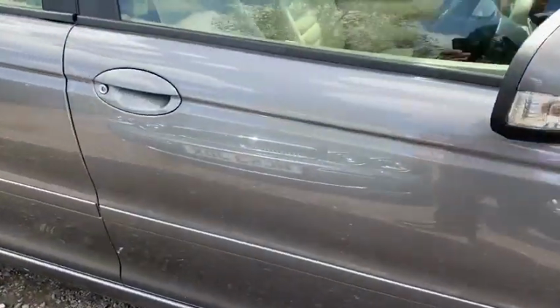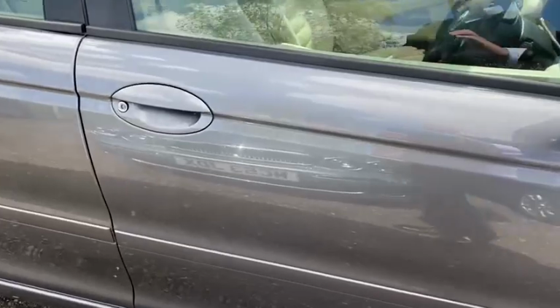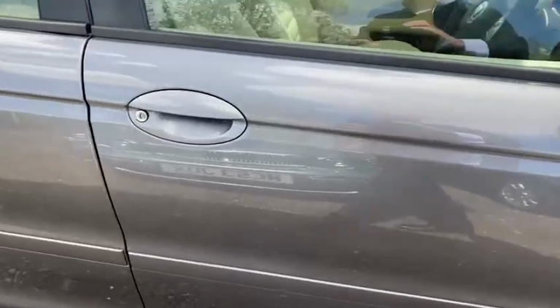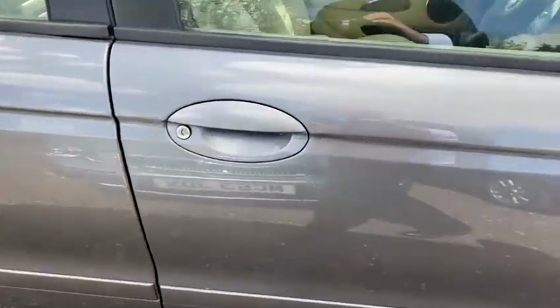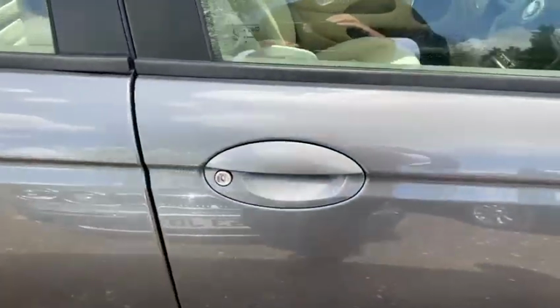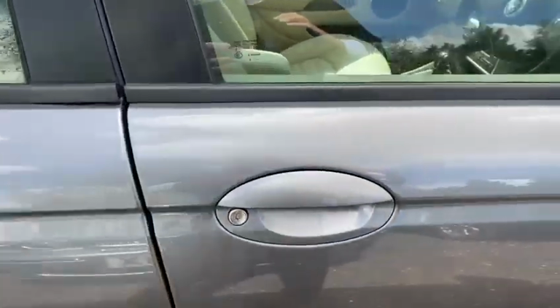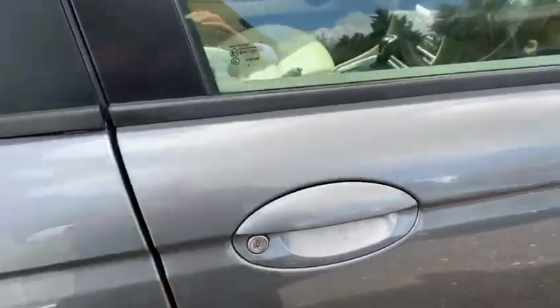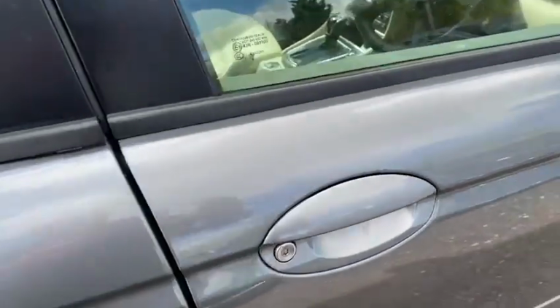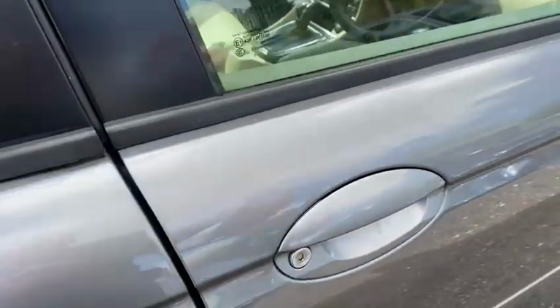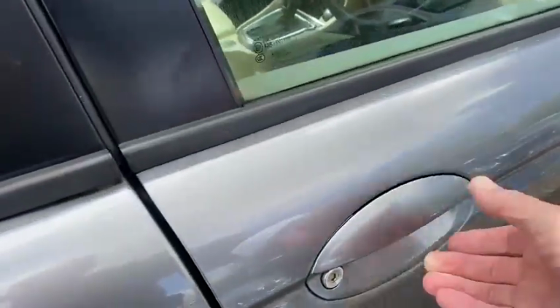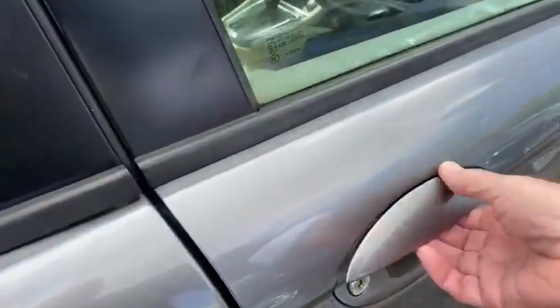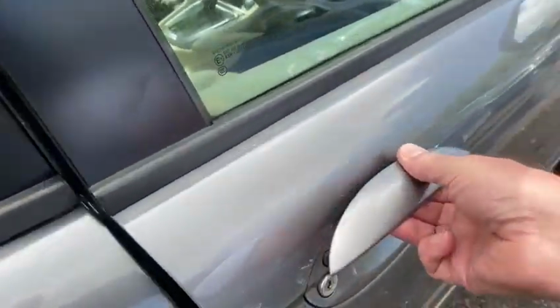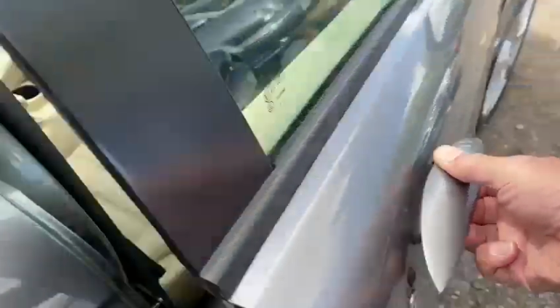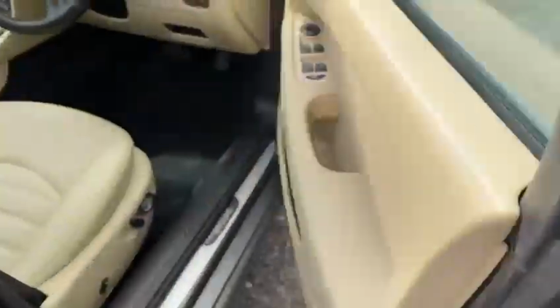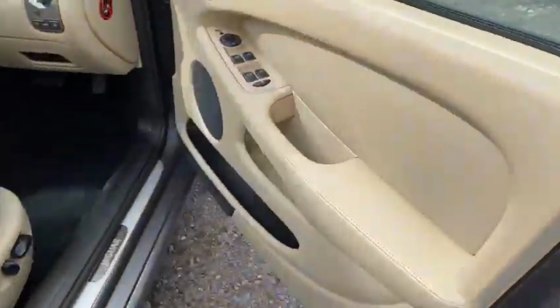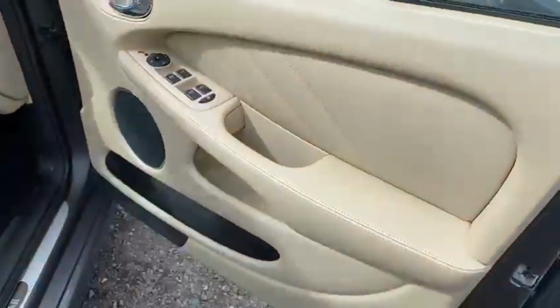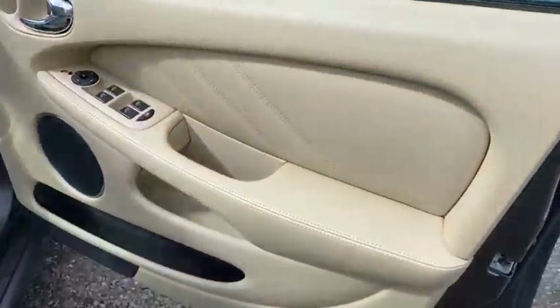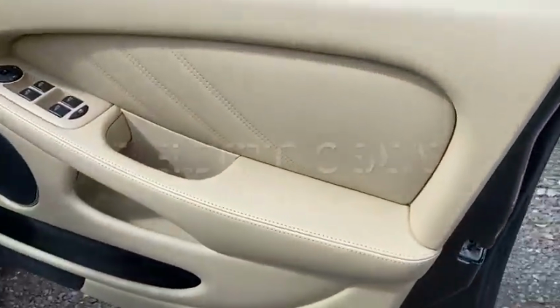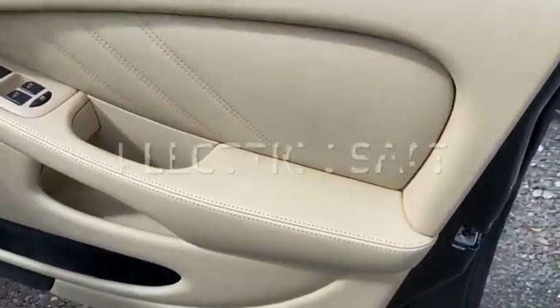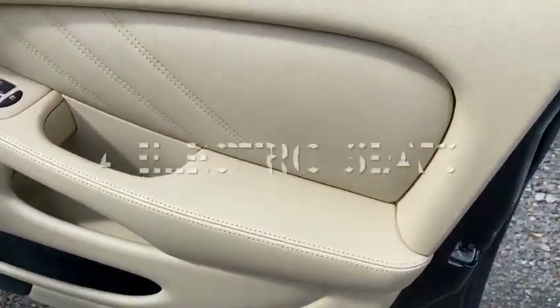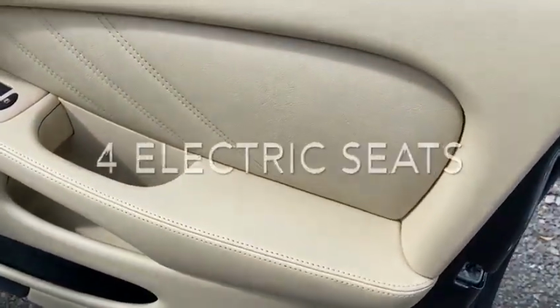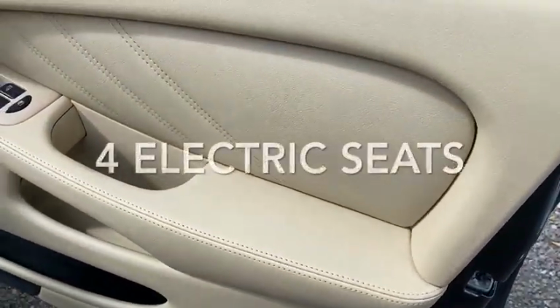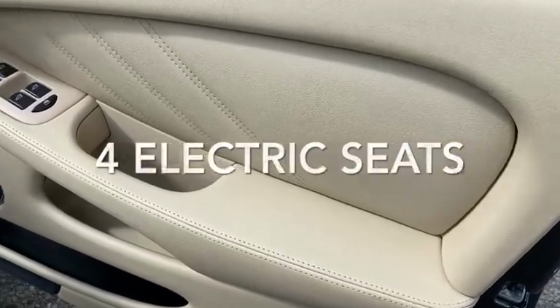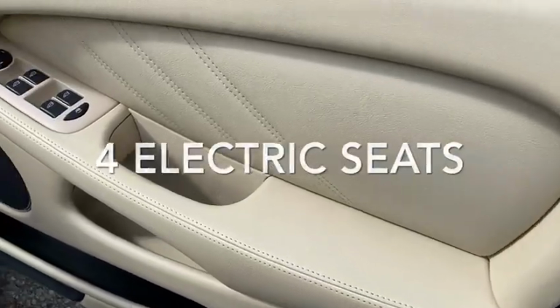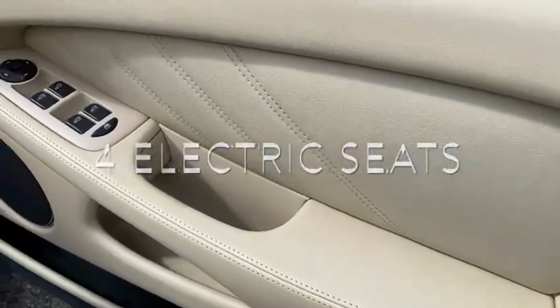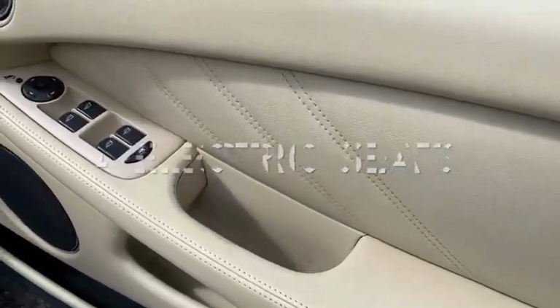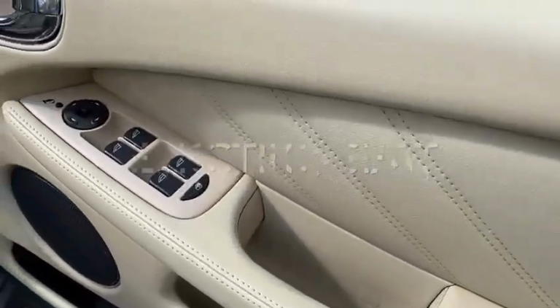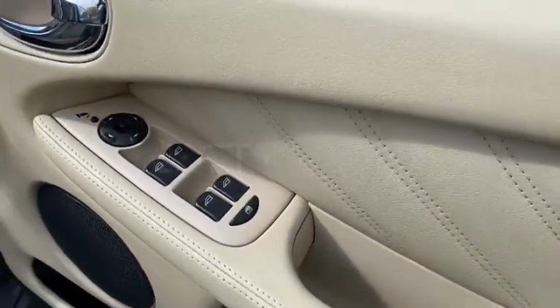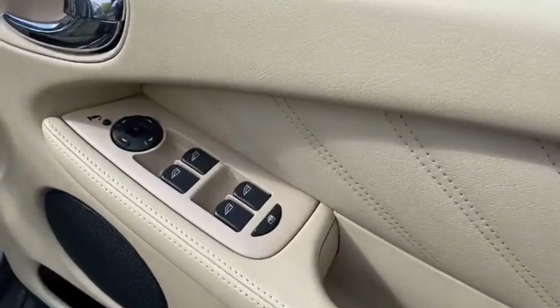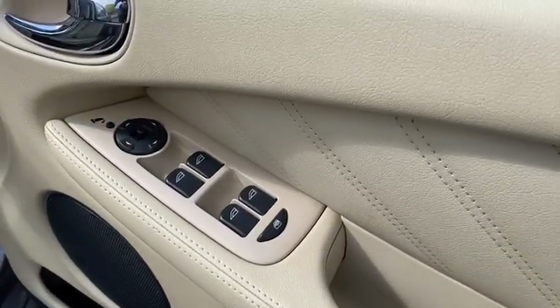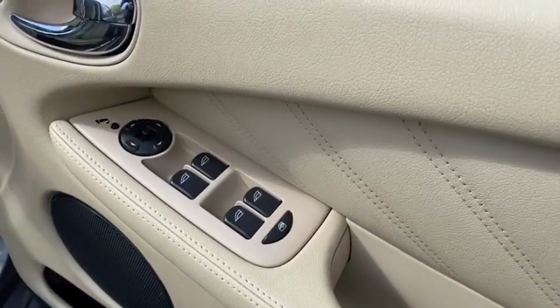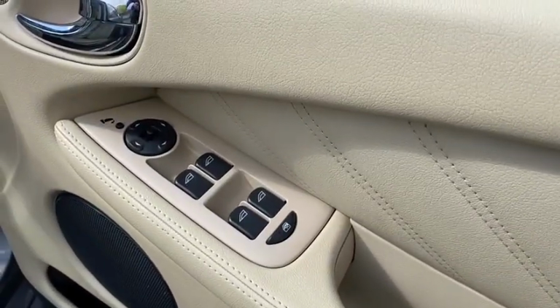The quartz paintwork is presented in stunning condition, but the pièce de résistance is the interior — the beige upholstery is absolutely immaculate.